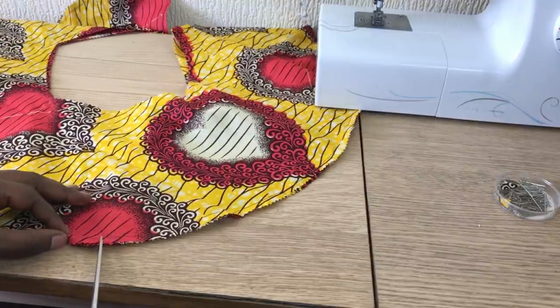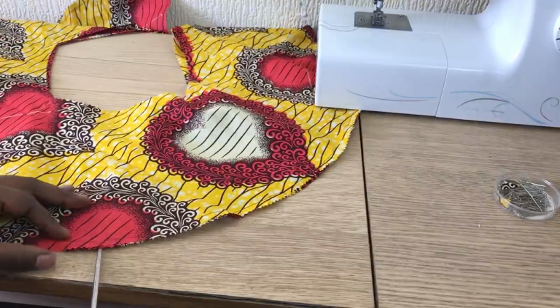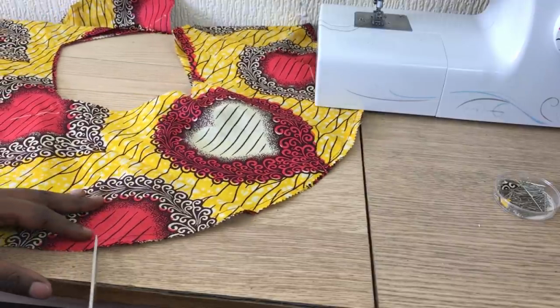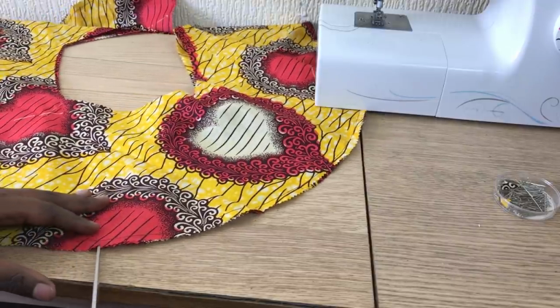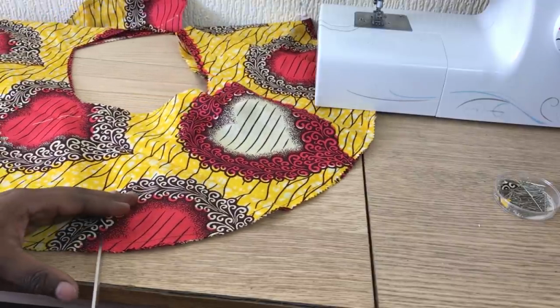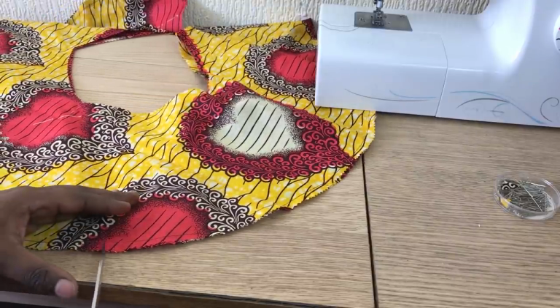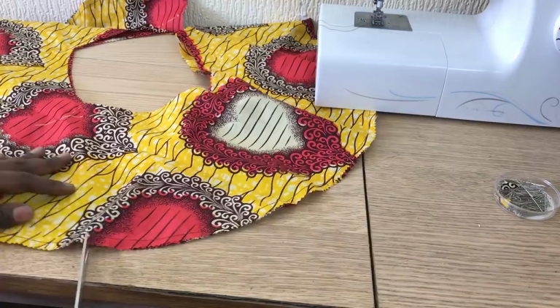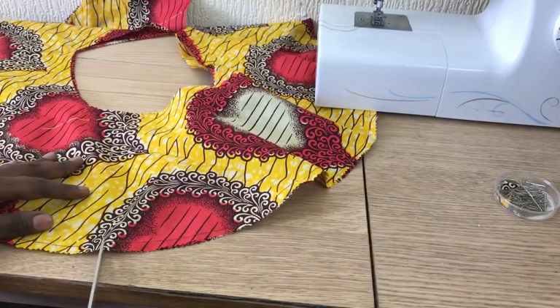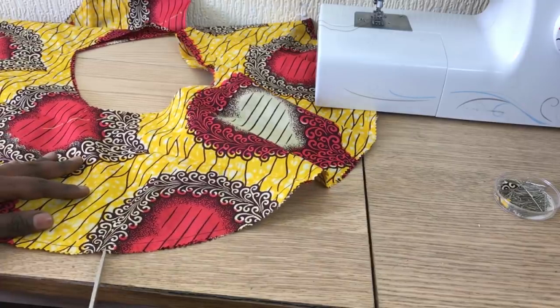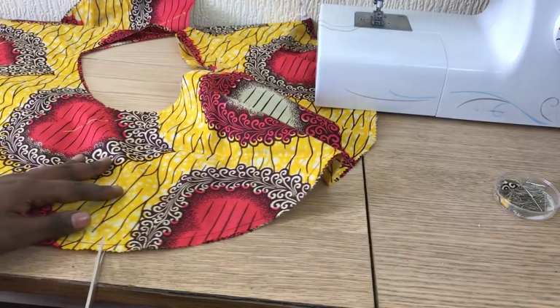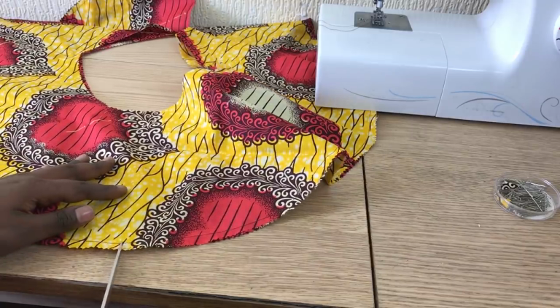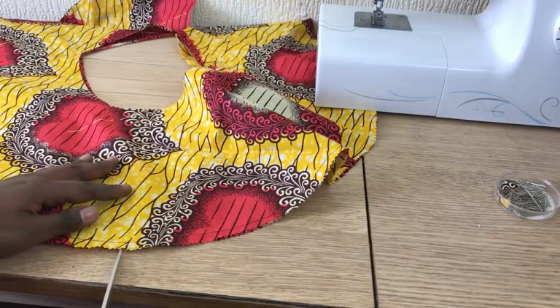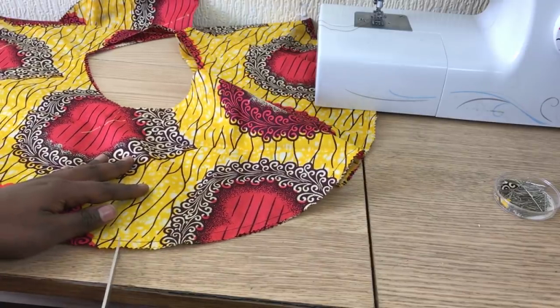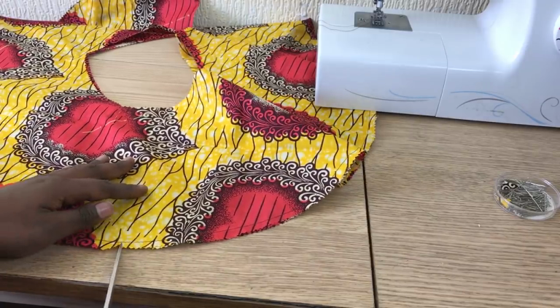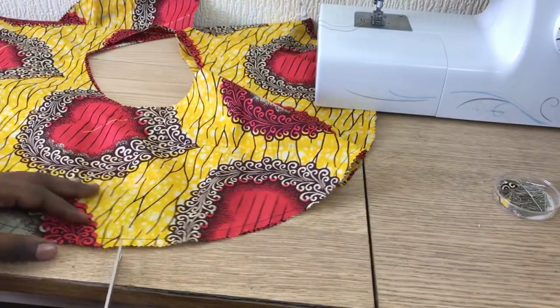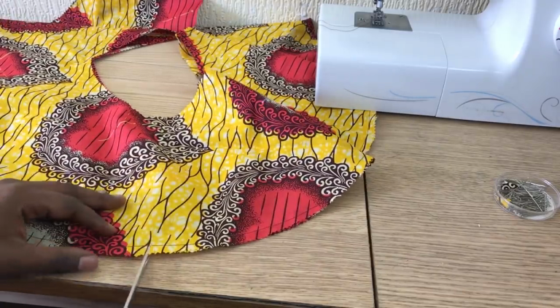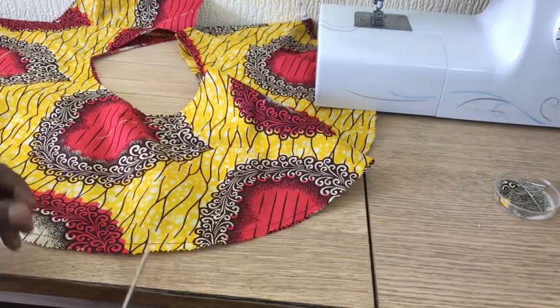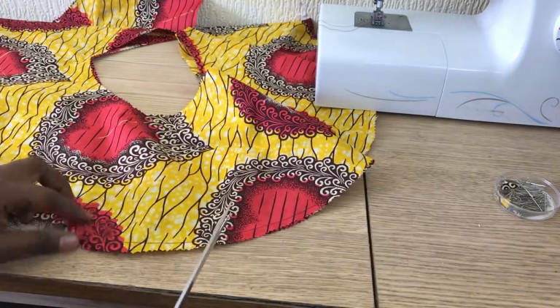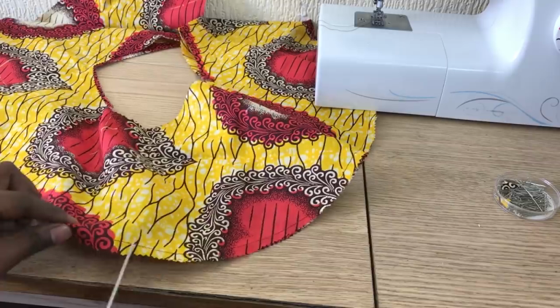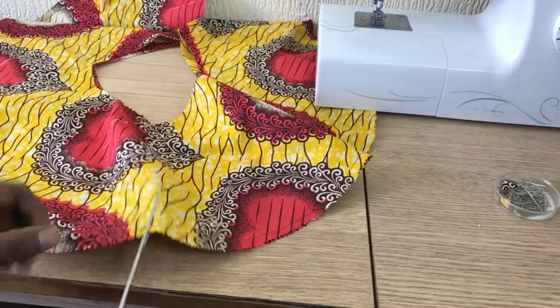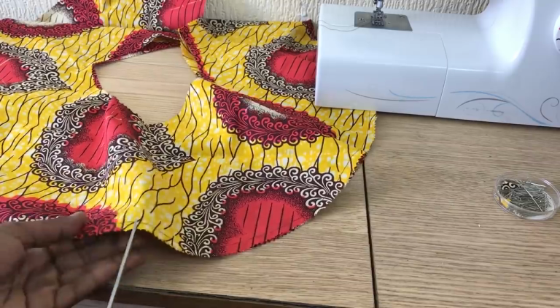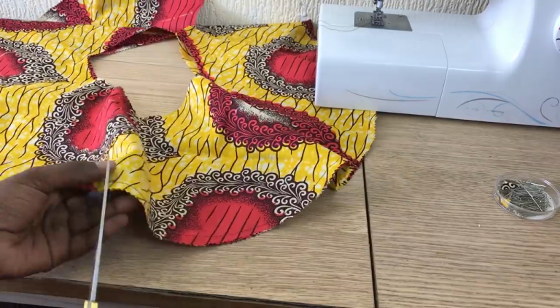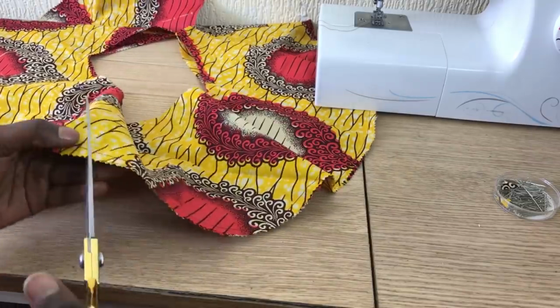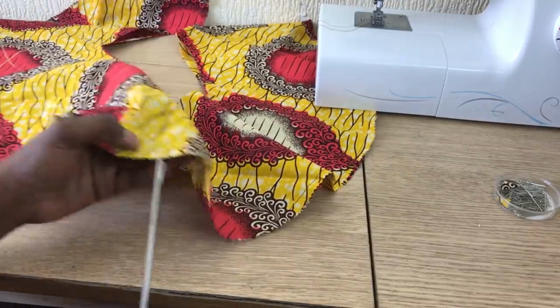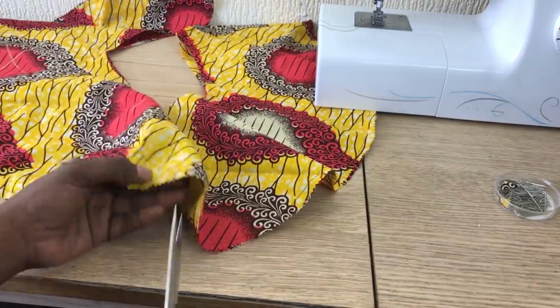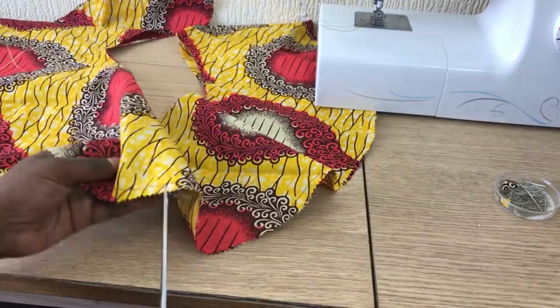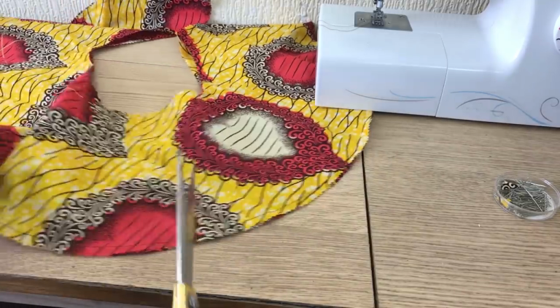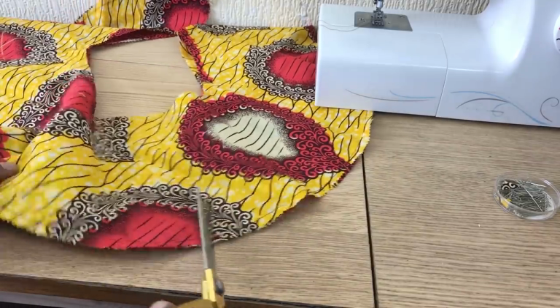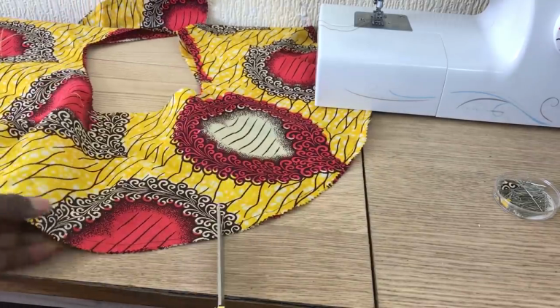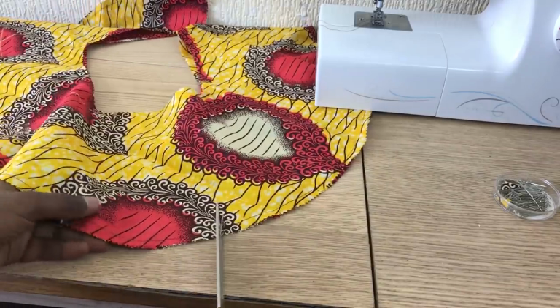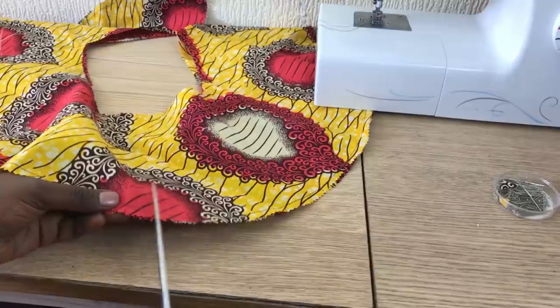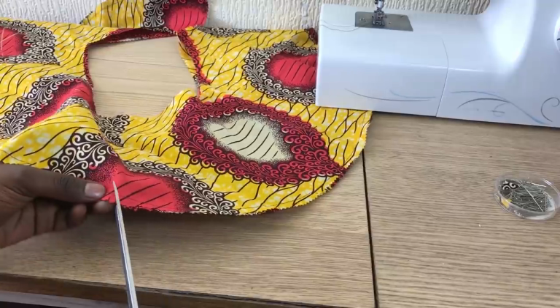I've got a pin here. It's pretty tedious that you have to cut everywhere. Make sure you don't cut the stitching while you're doing that.